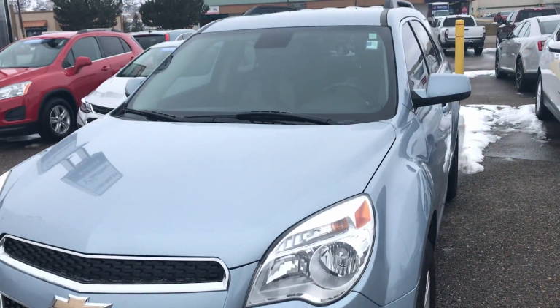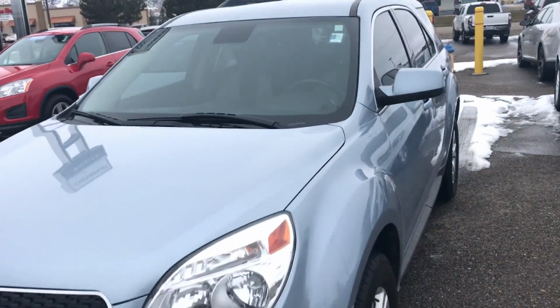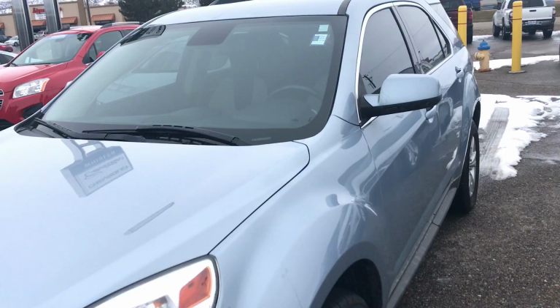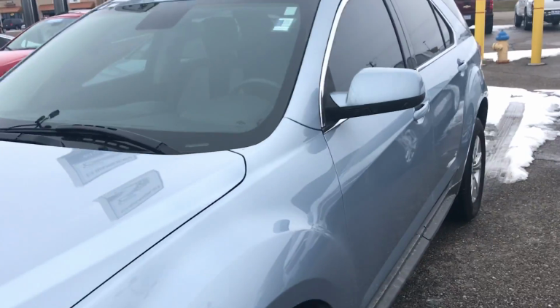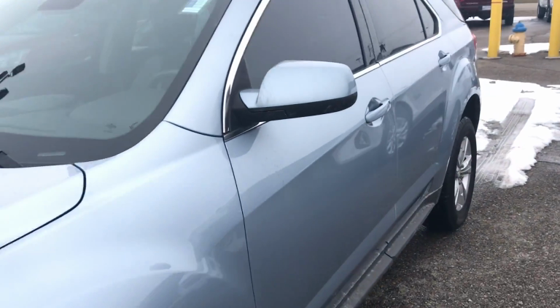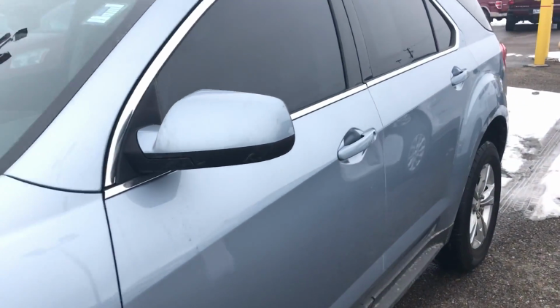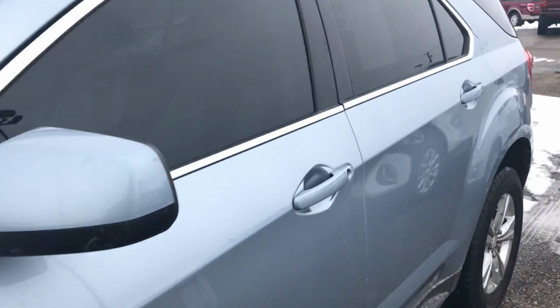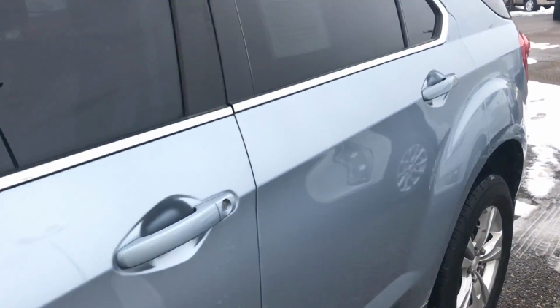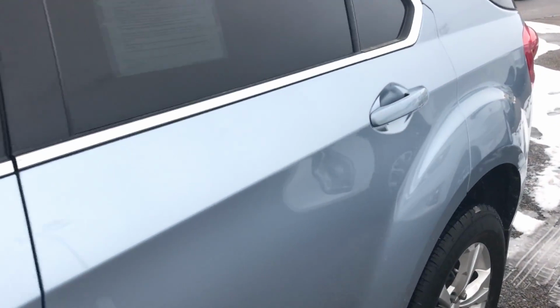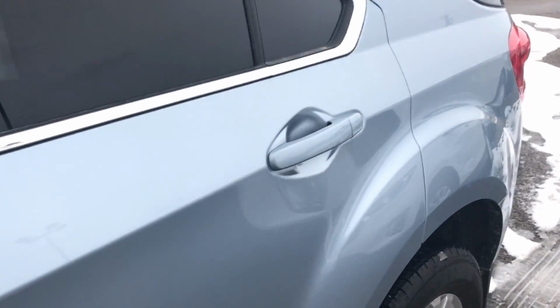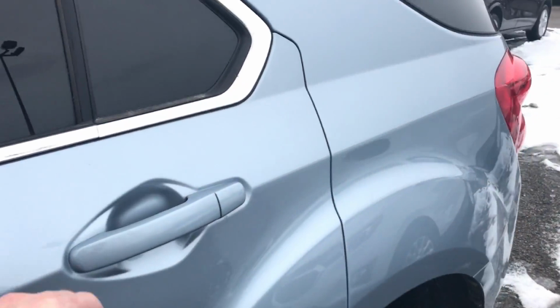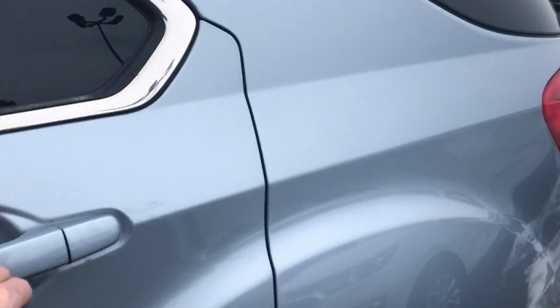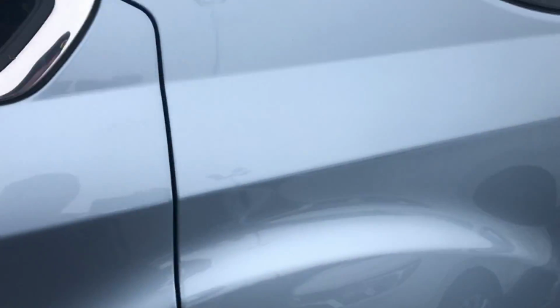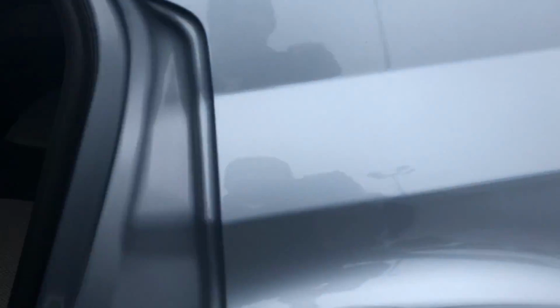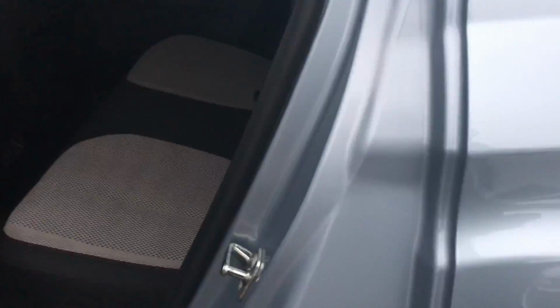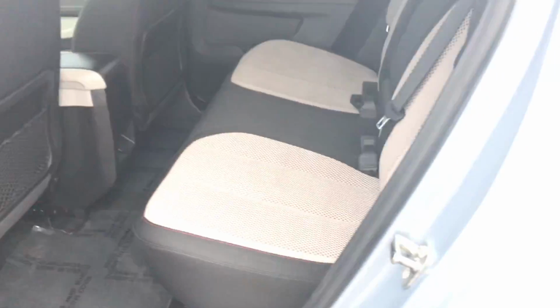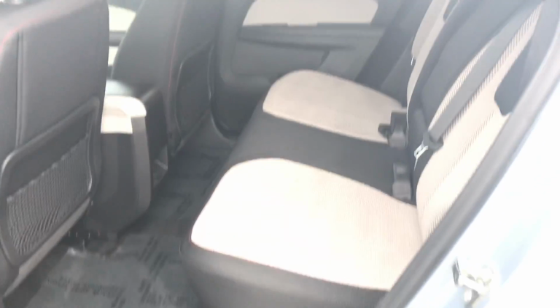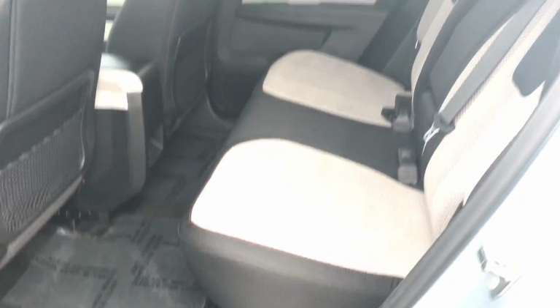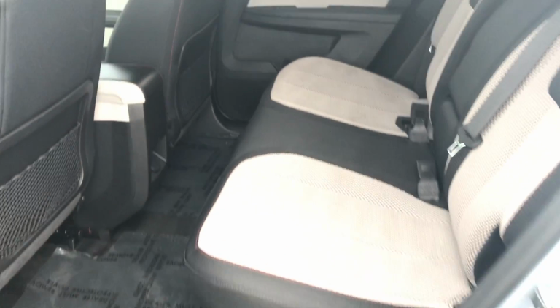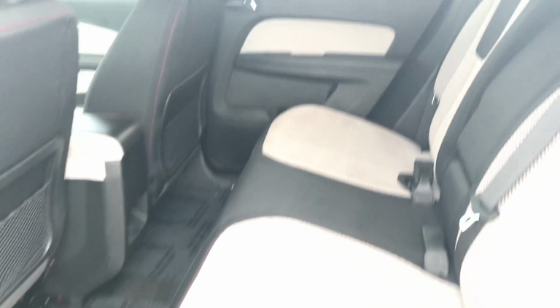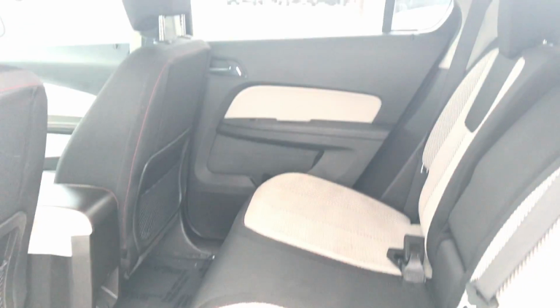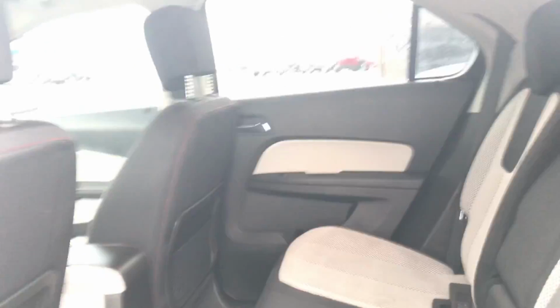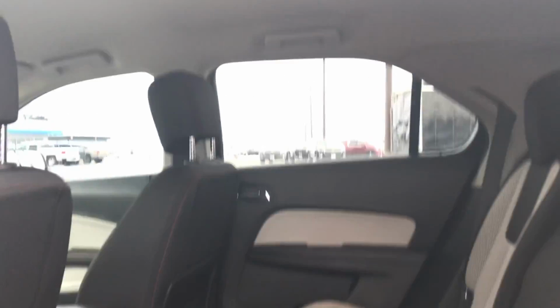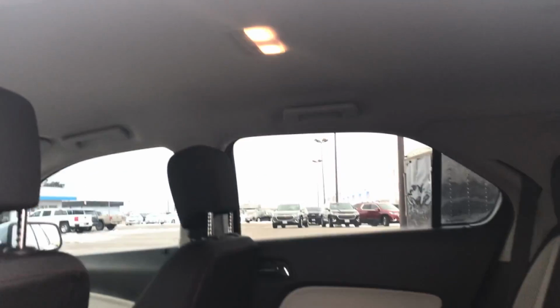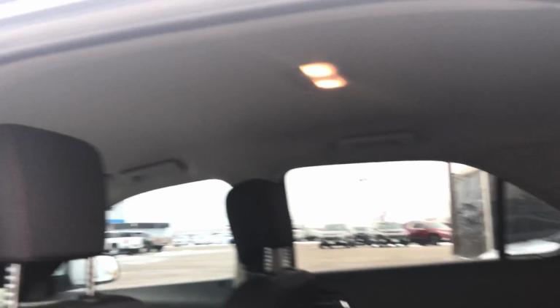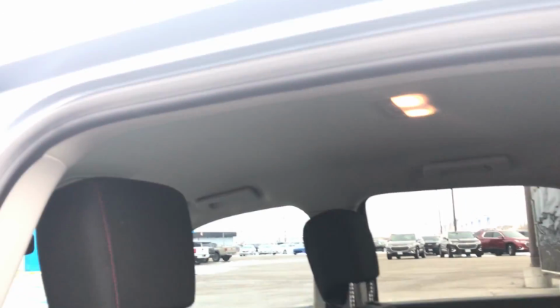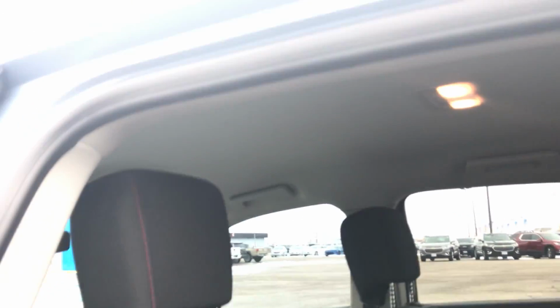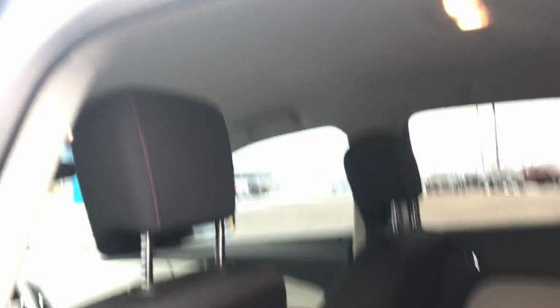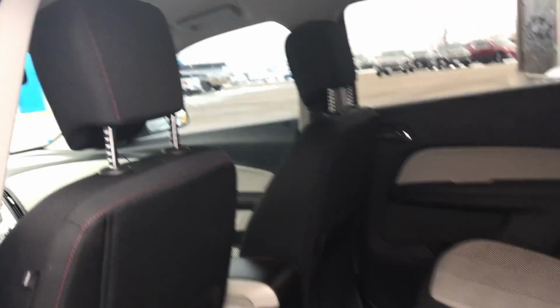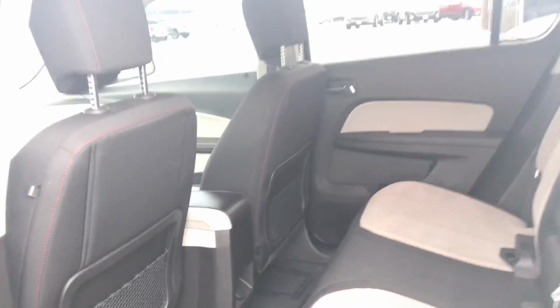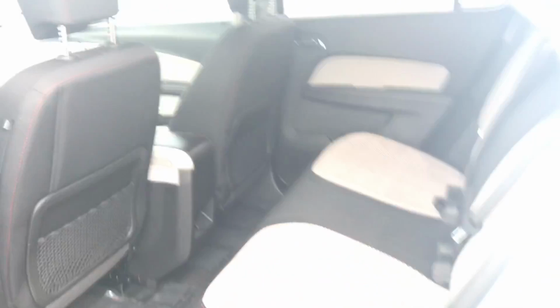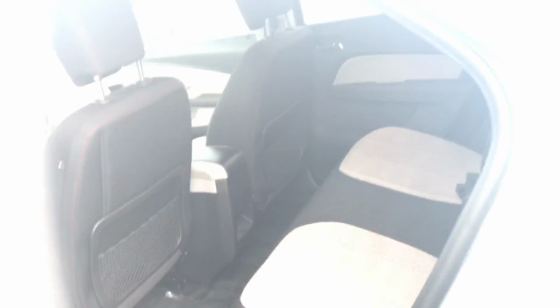Let me open the back seat here for you. Cloth interior. No sunroof on this one. We'll jump up front now.